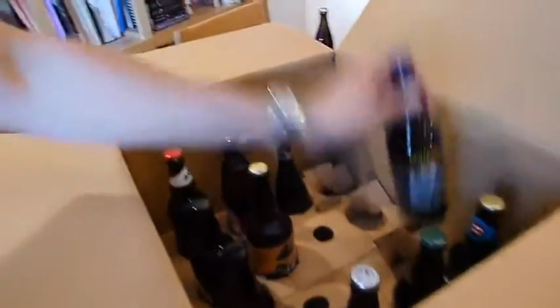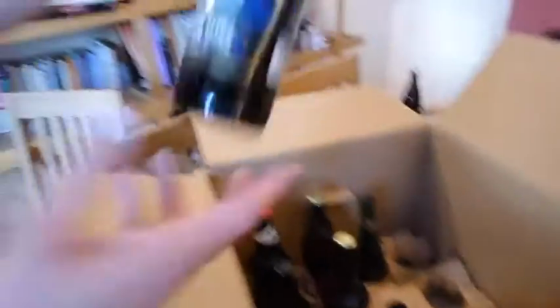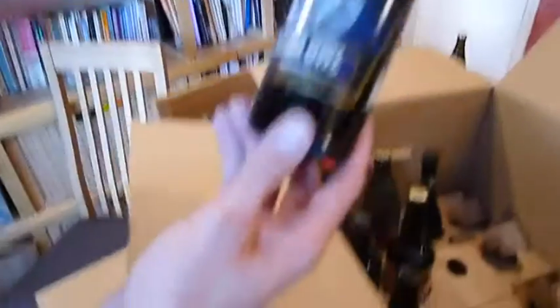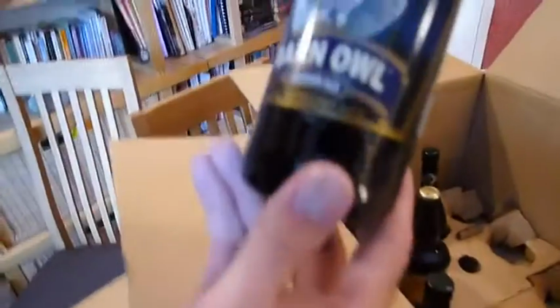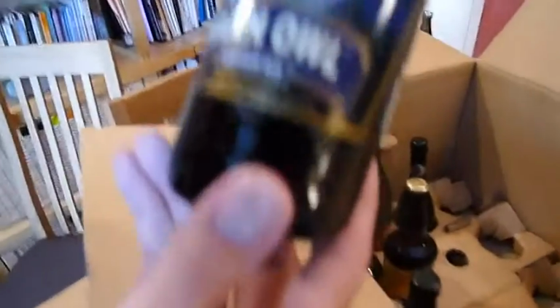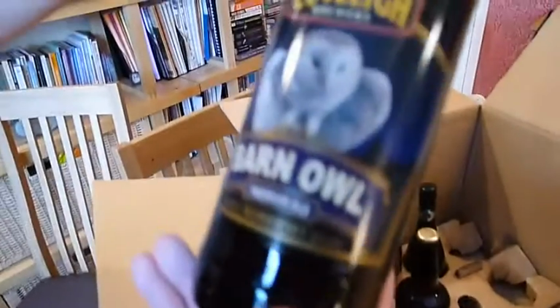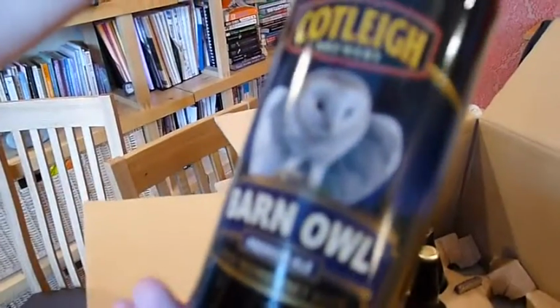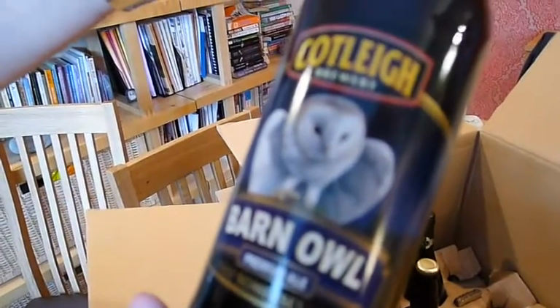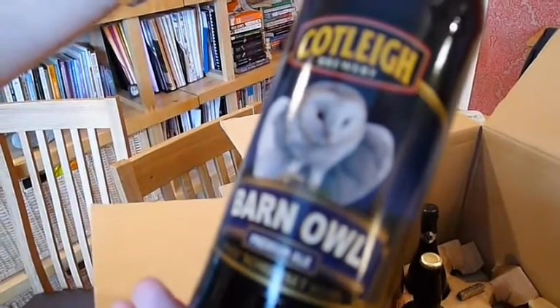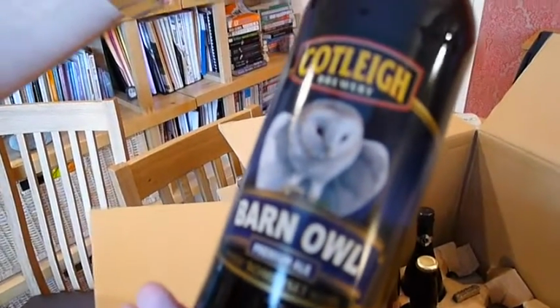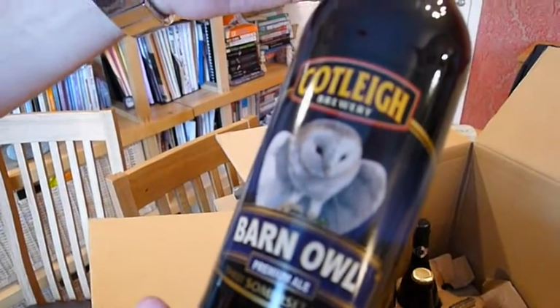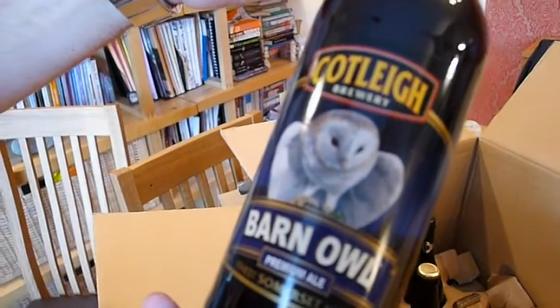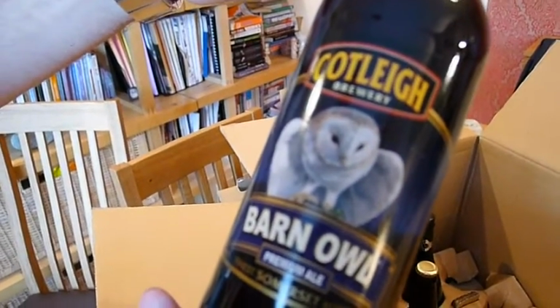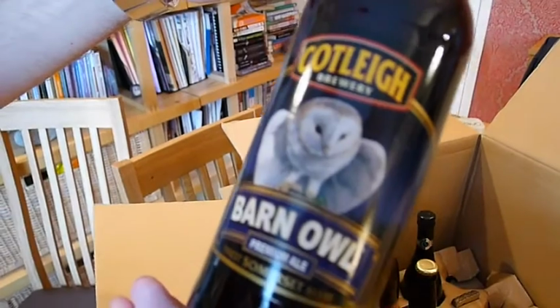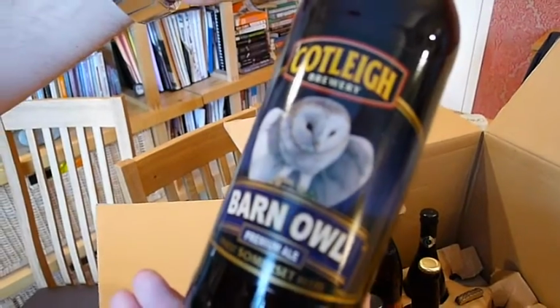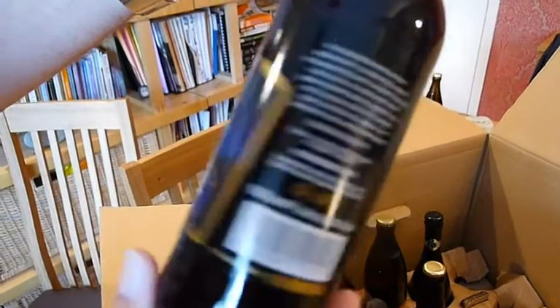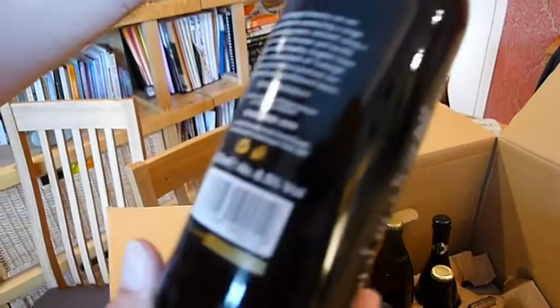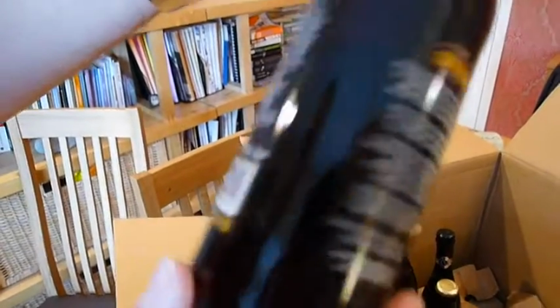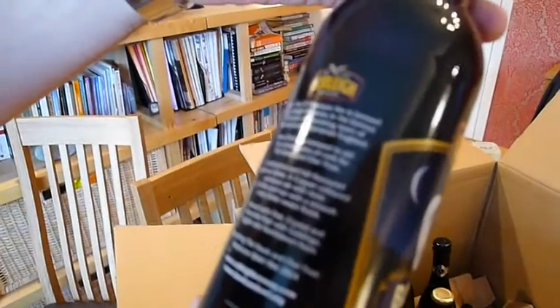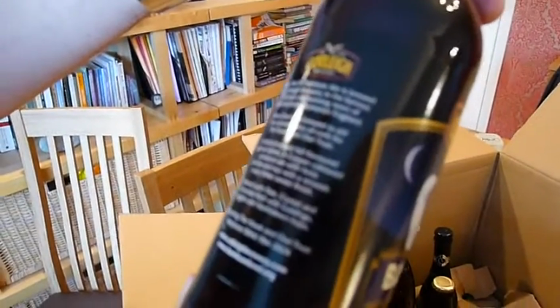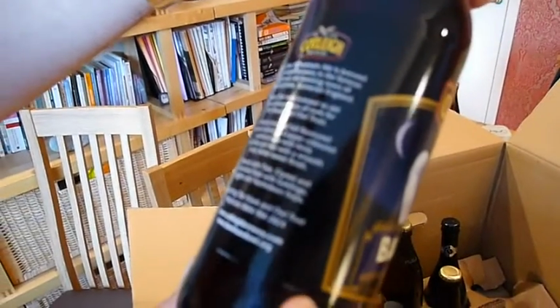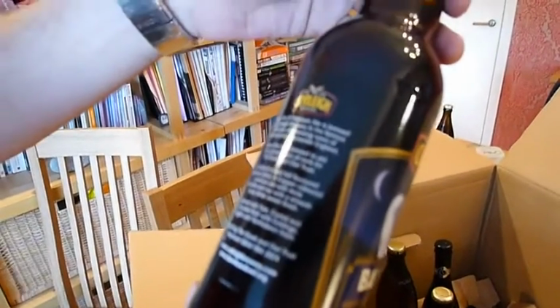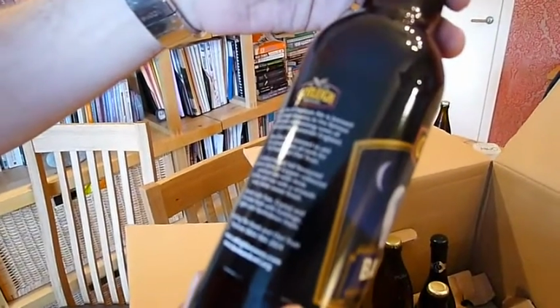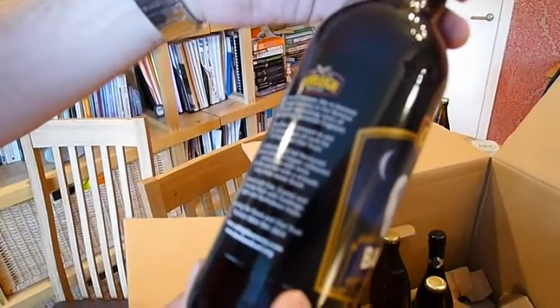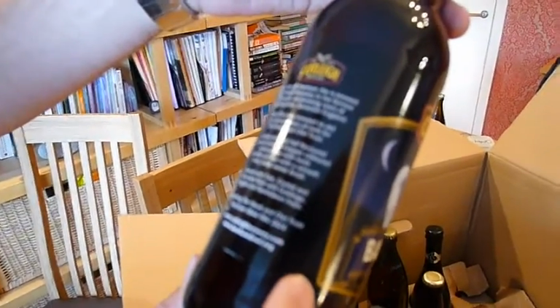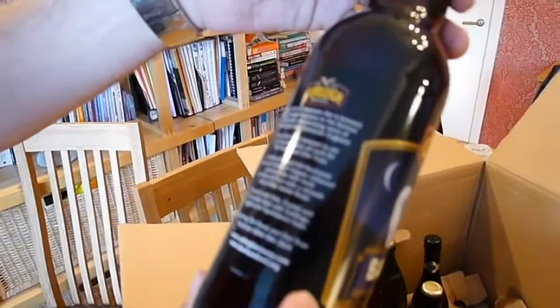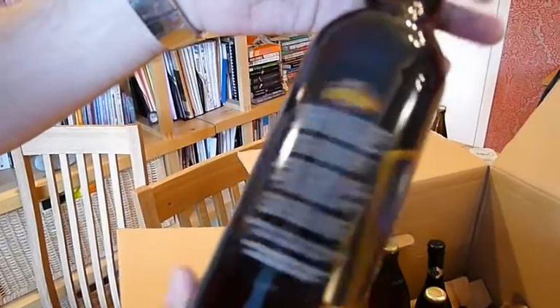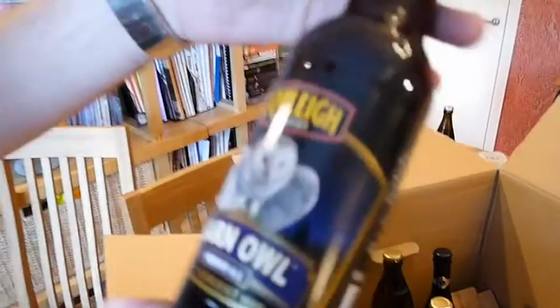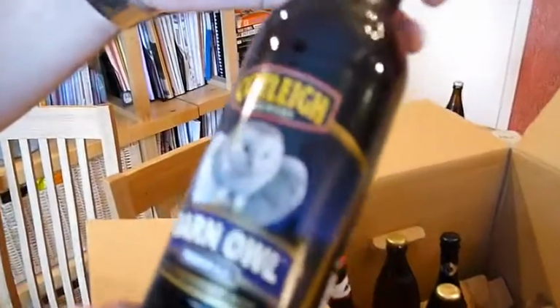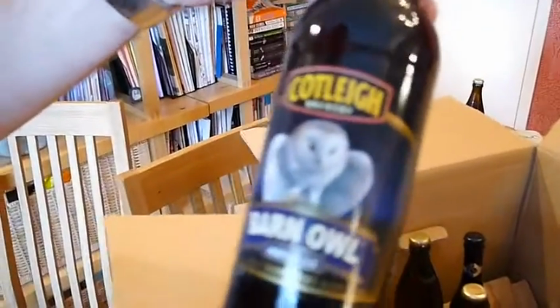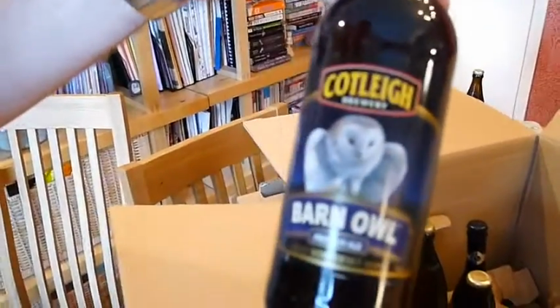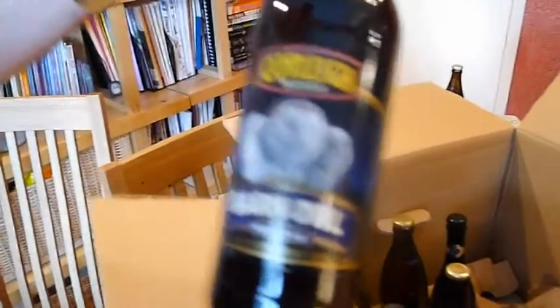What's this one? Cotley Barn Owl. We've had this before, haven't we? We have. This was good actually. It was a fairly solid copper-flavoured premium ale. Yeah, I think we gave that a 4. I think it was pretty tasty.